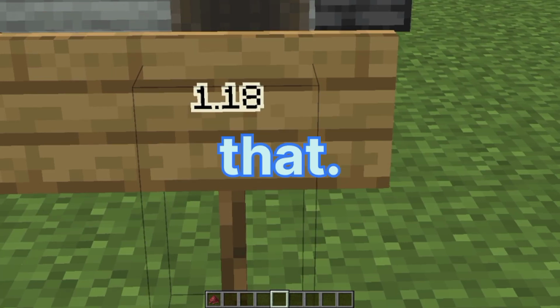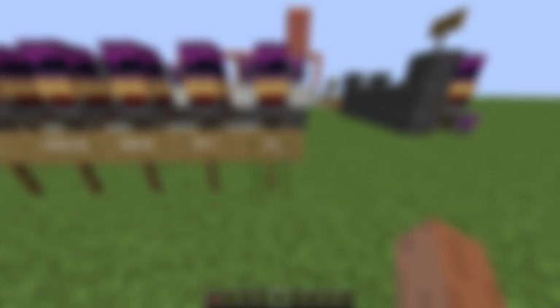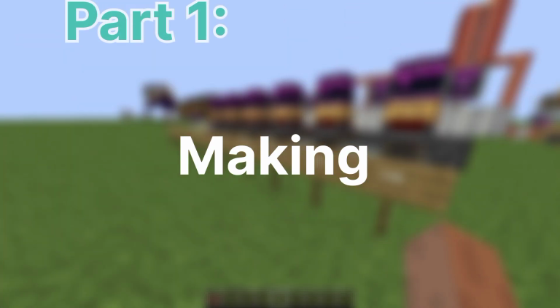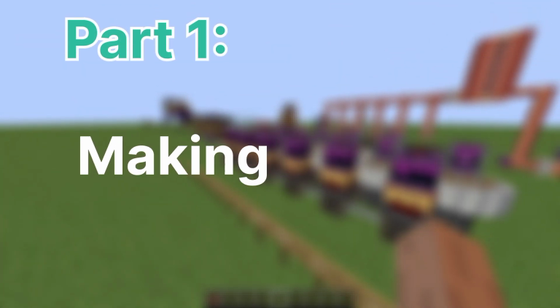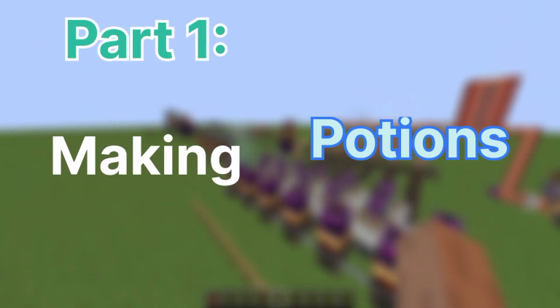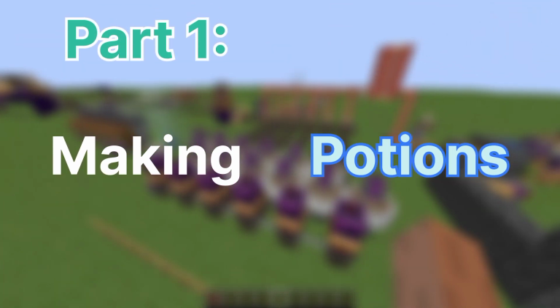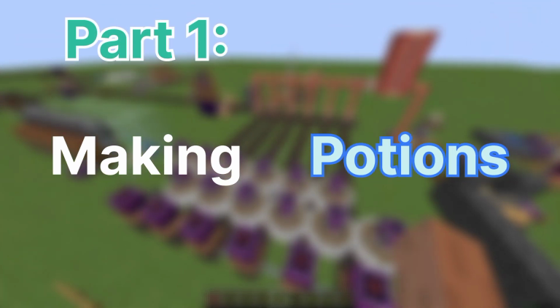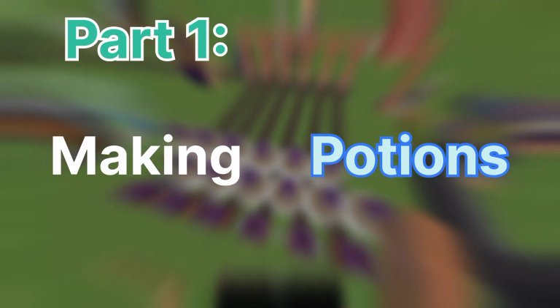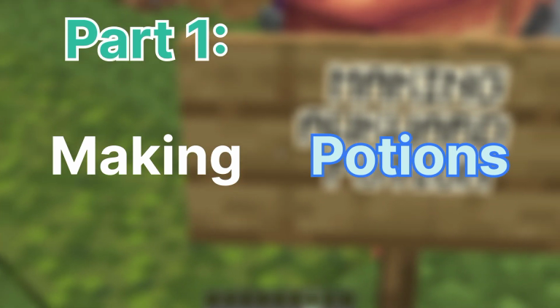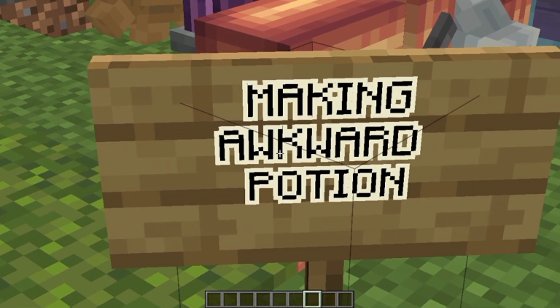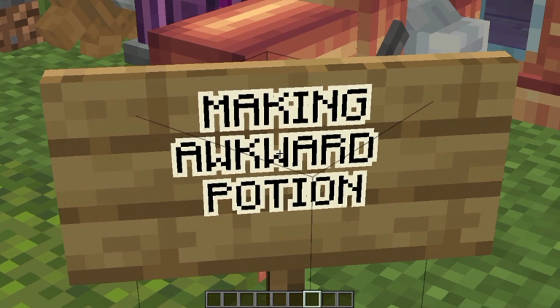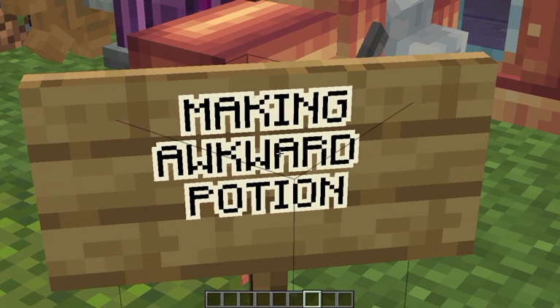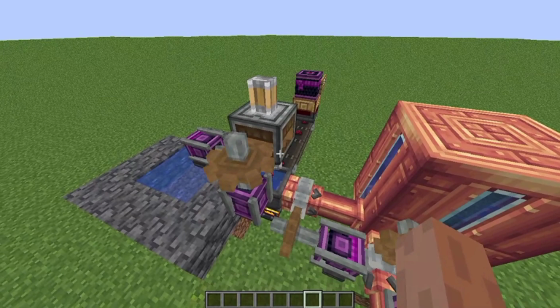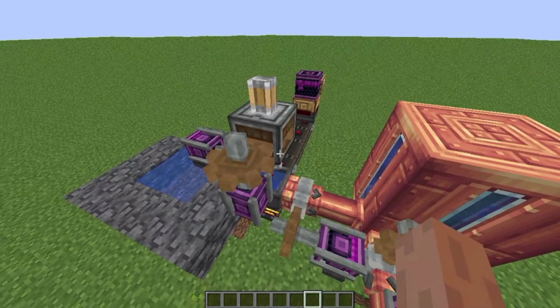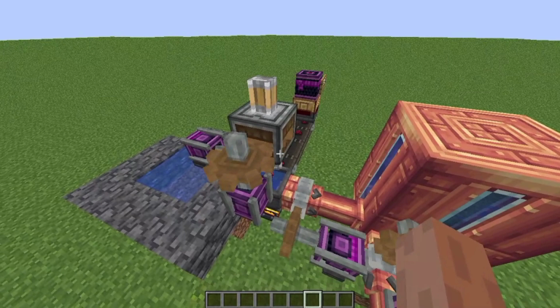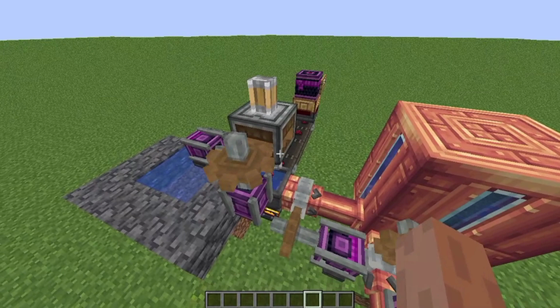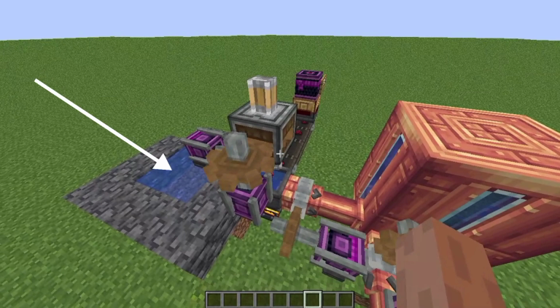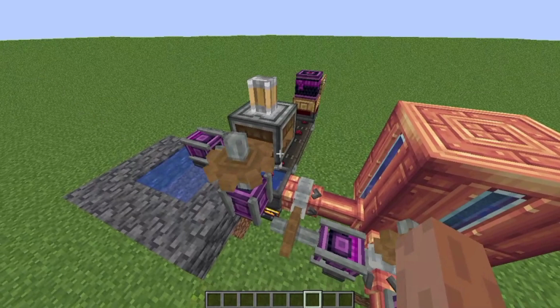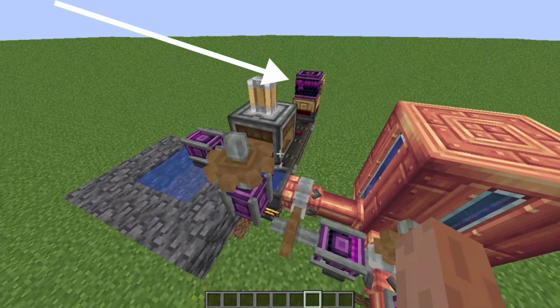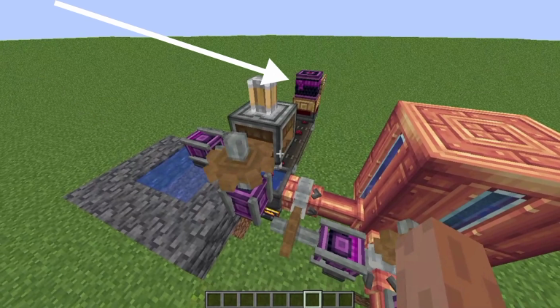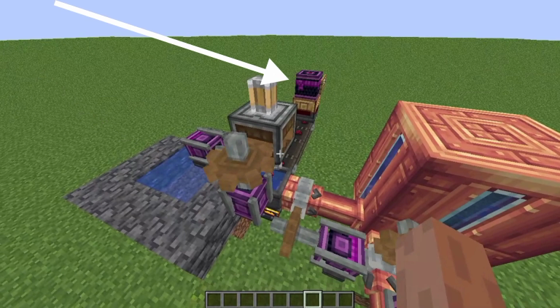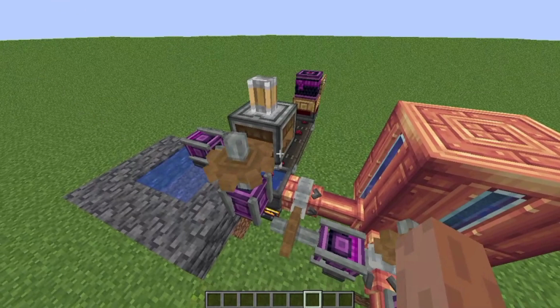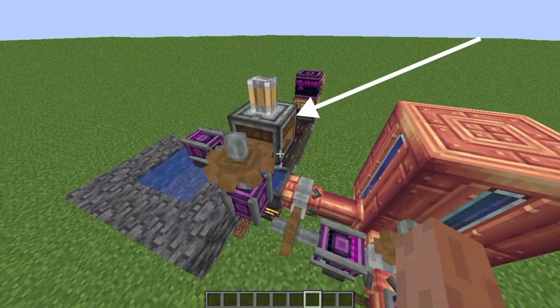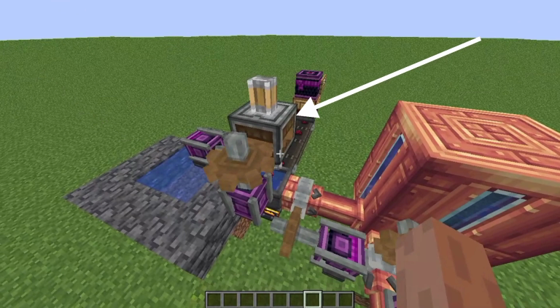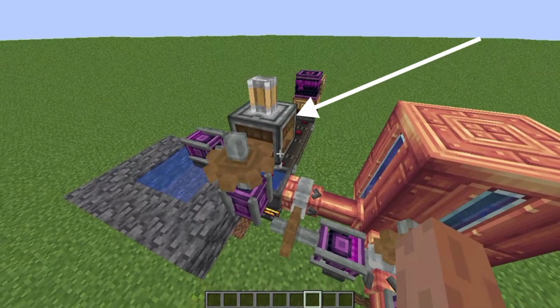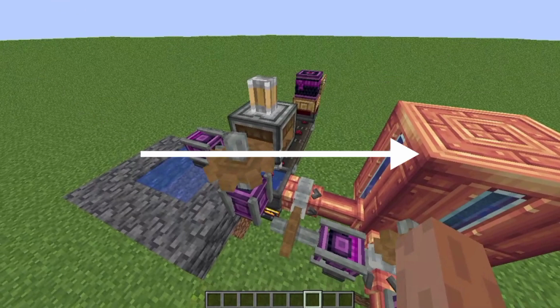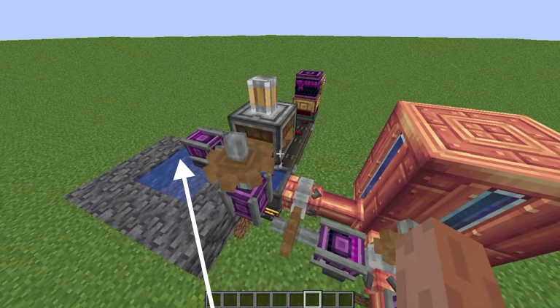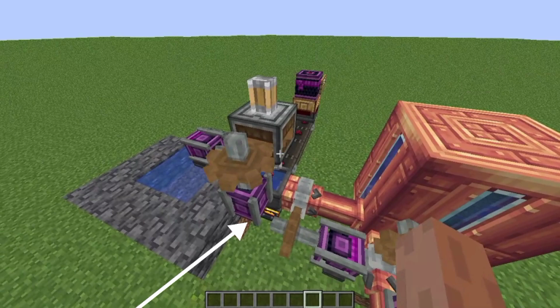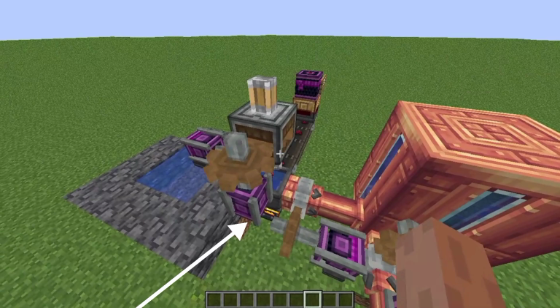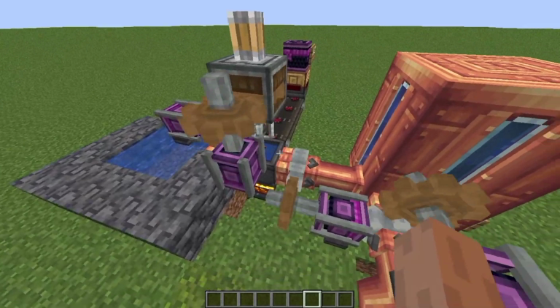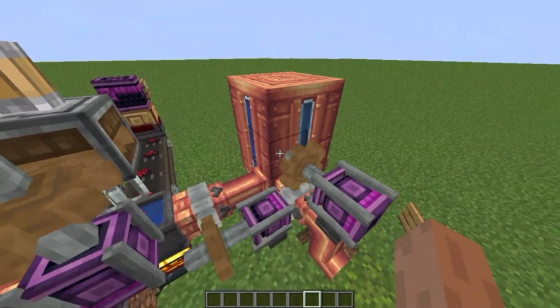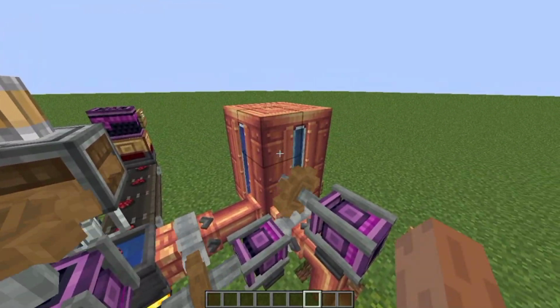Part 1: making potions. First we need an awkward potion. For that you will need some water, nether wart from the farm, a mixer to mix it, a blaze burner, and some pipes to store it in a tank.